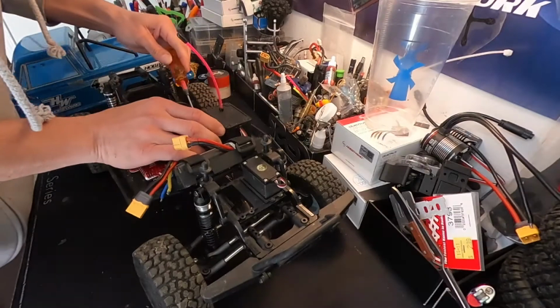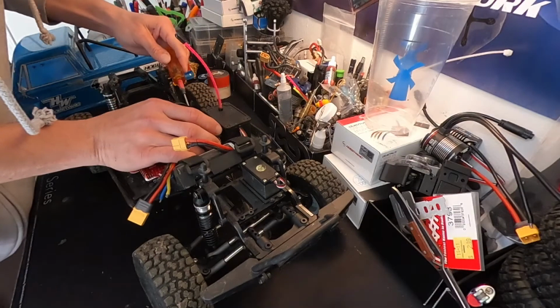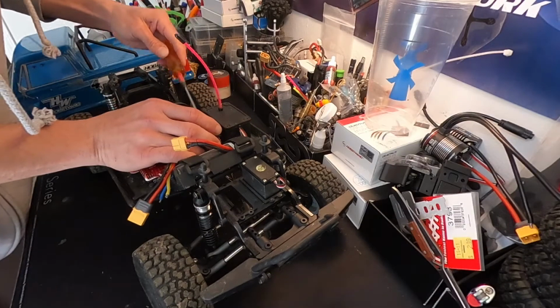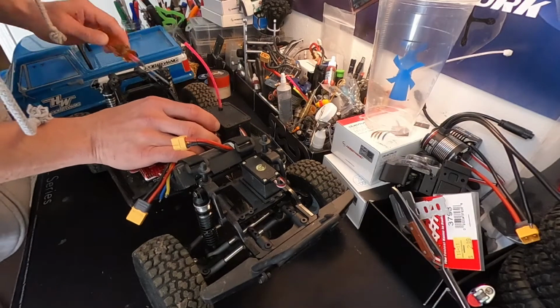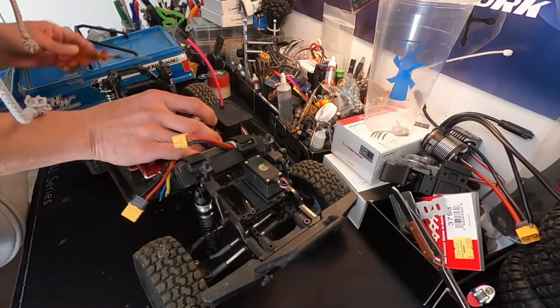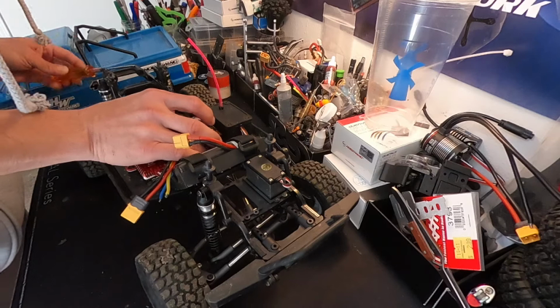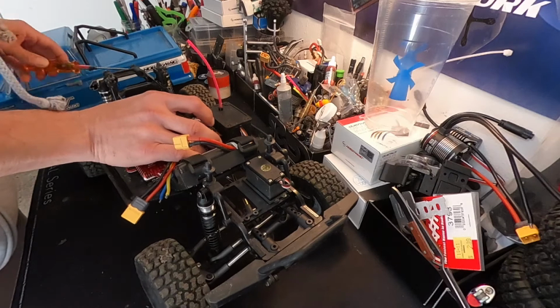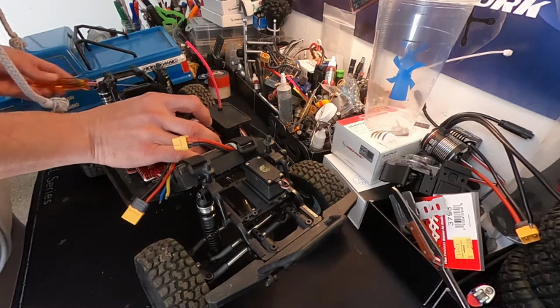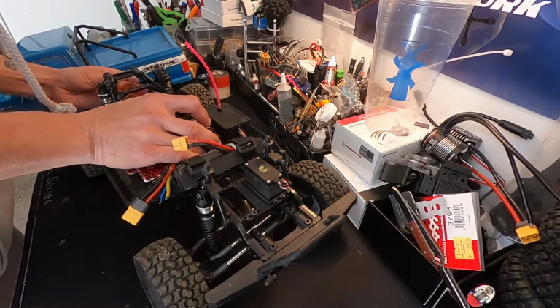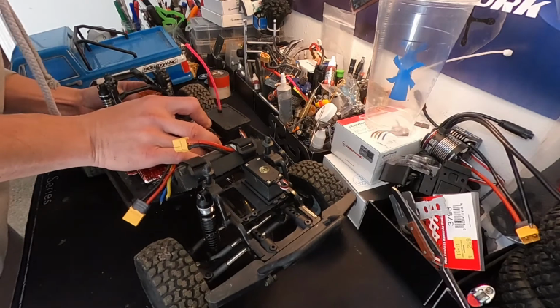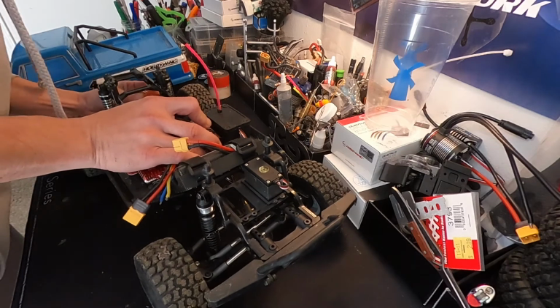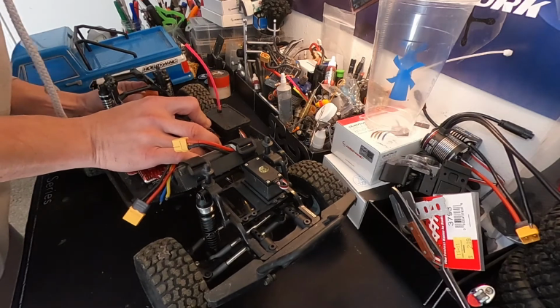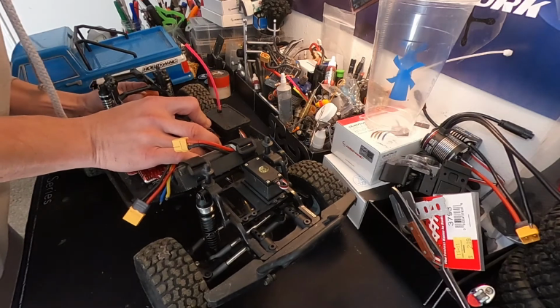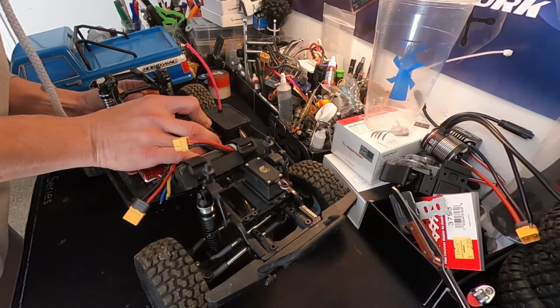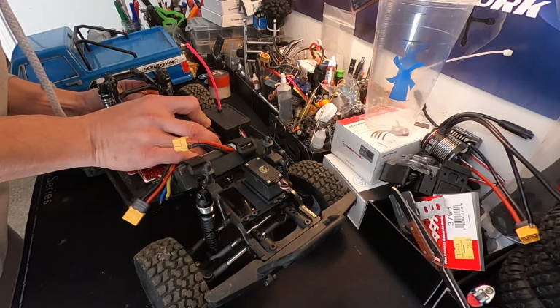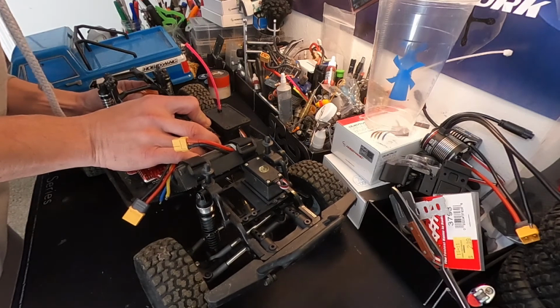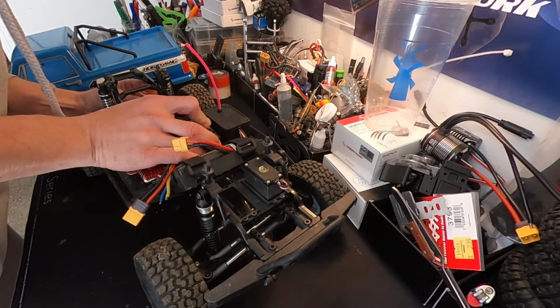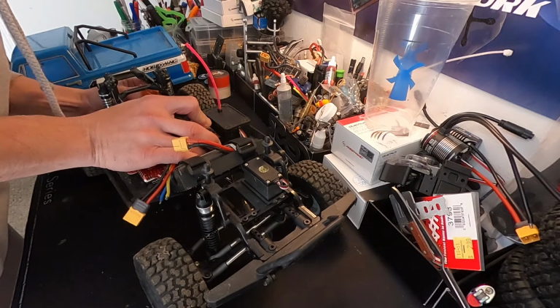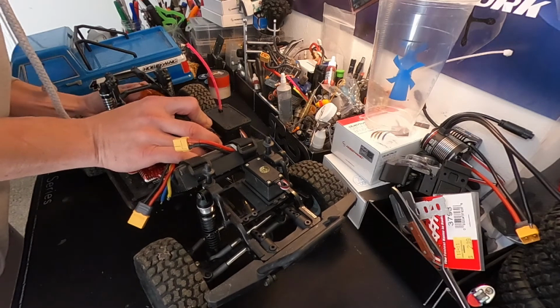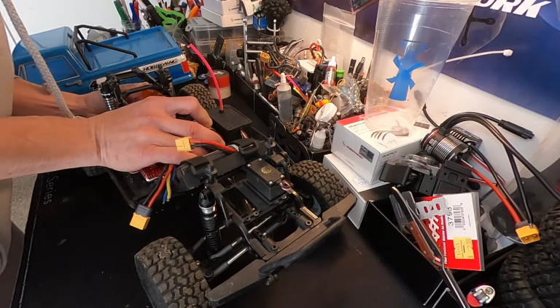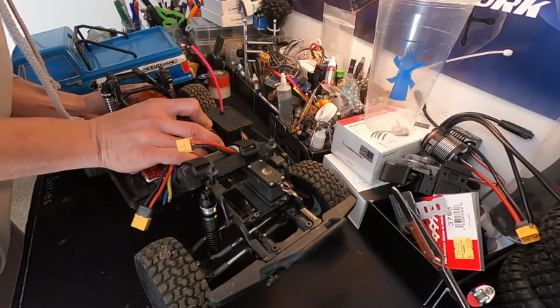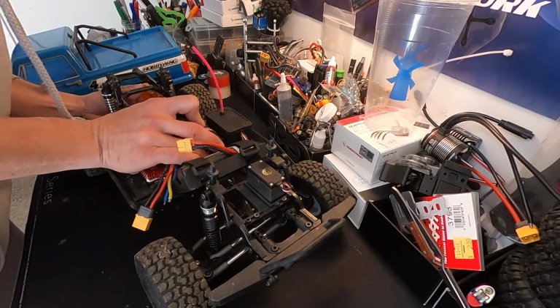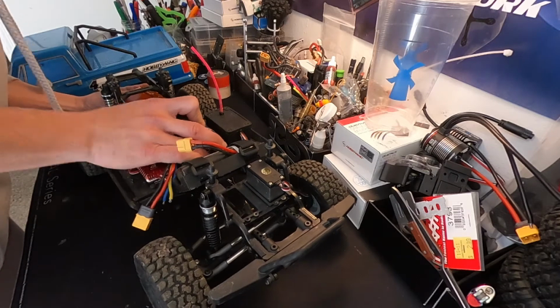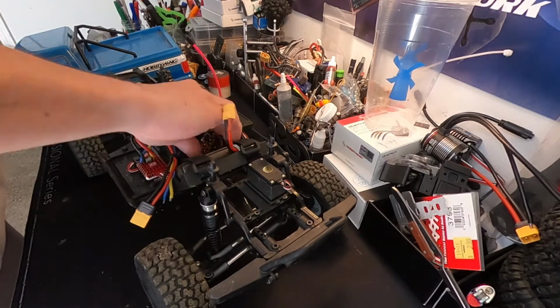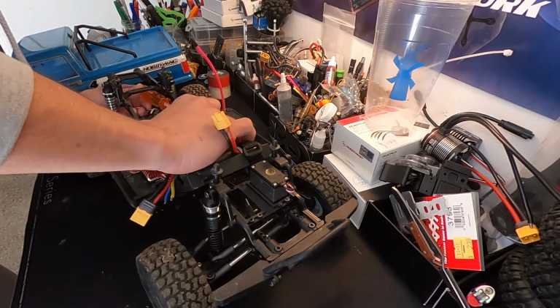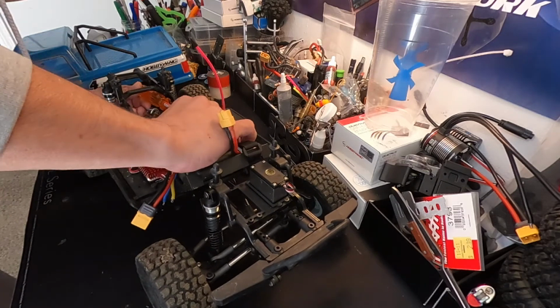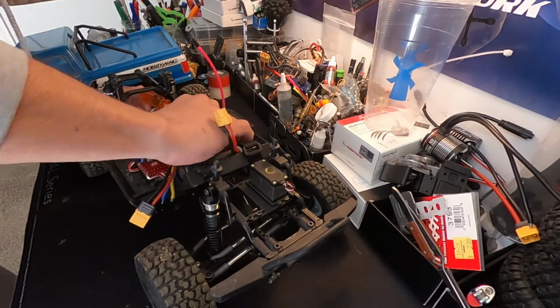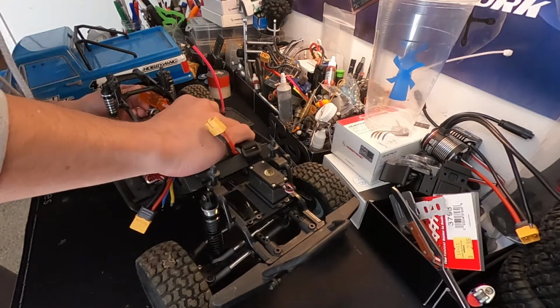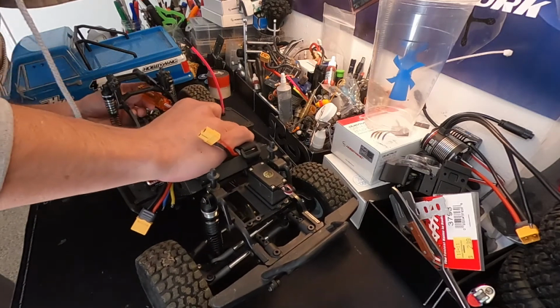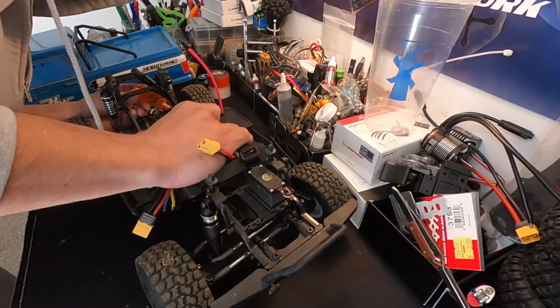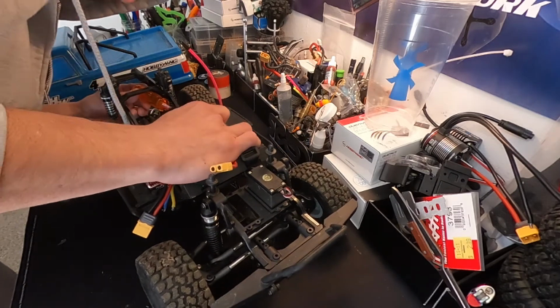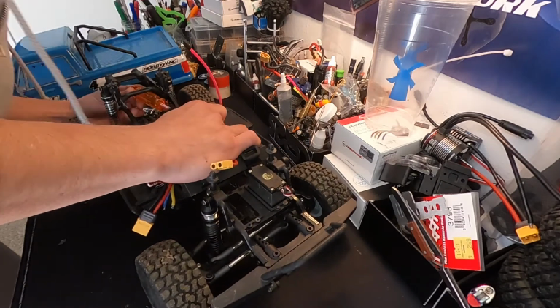Gently place the motor into the truck. Get the screws snugged up — being careful not to cross-thread. Obviously if they are hard to start, you're doing it wrong. Then put the pinion gear on.